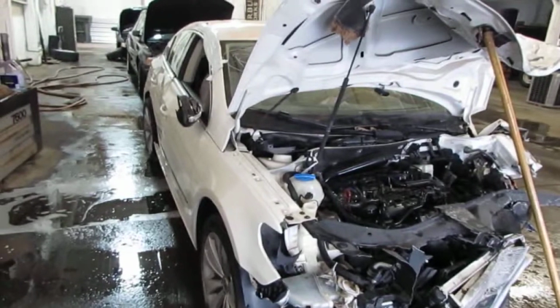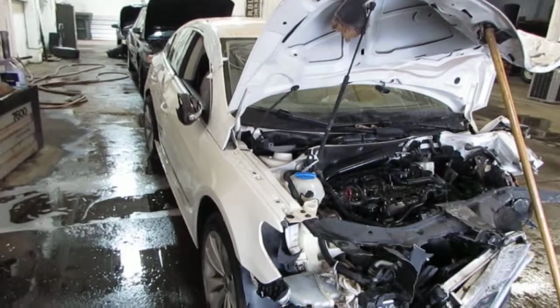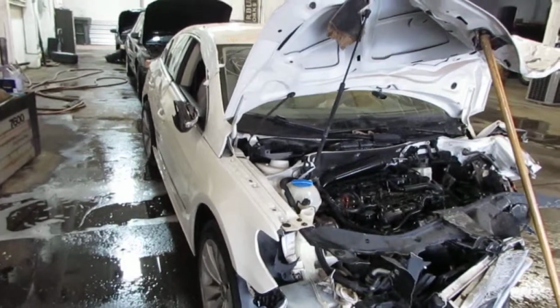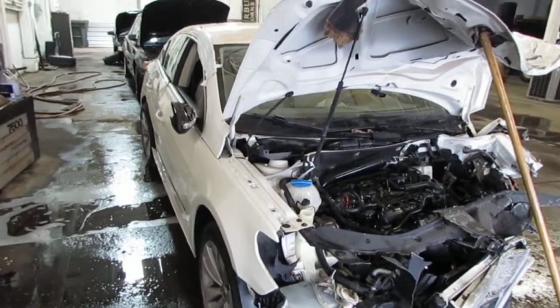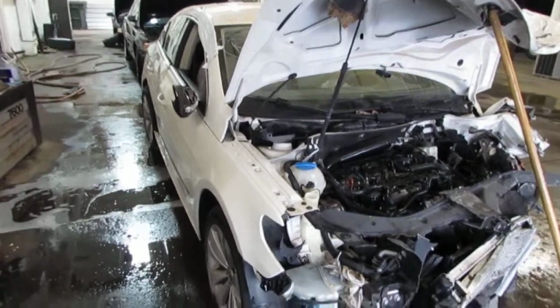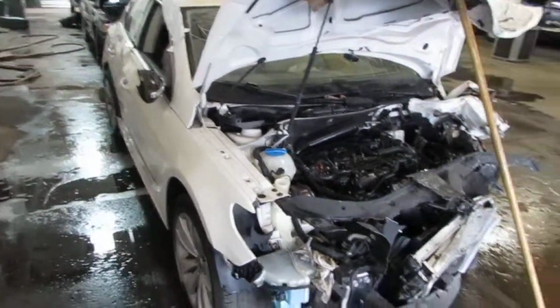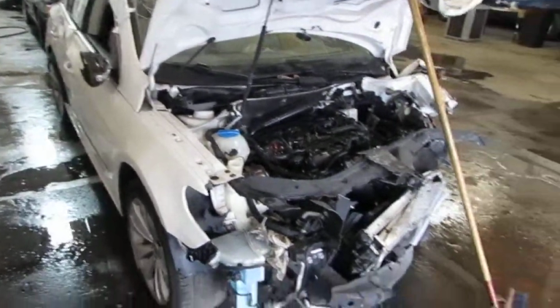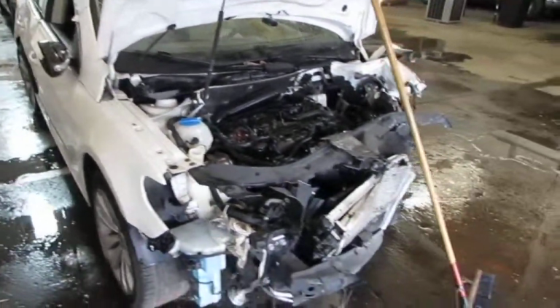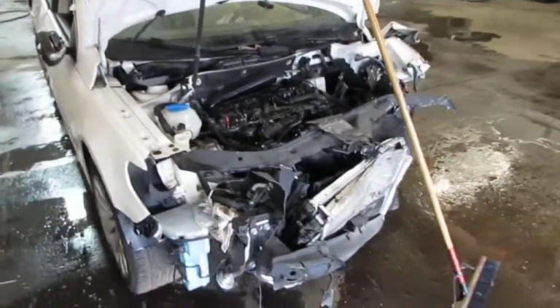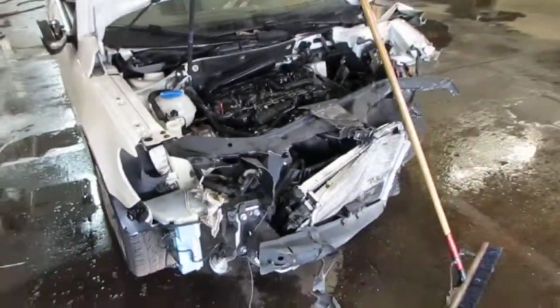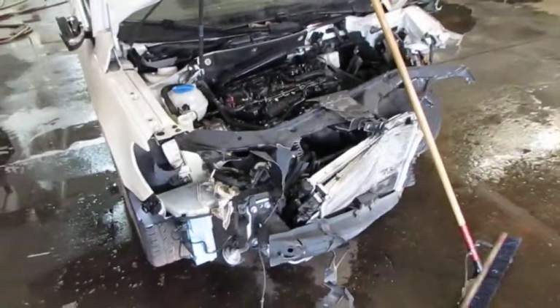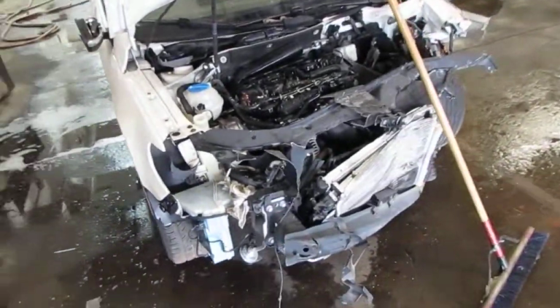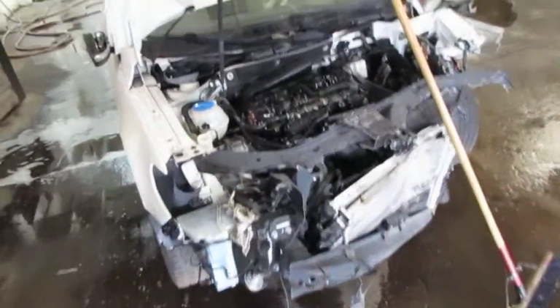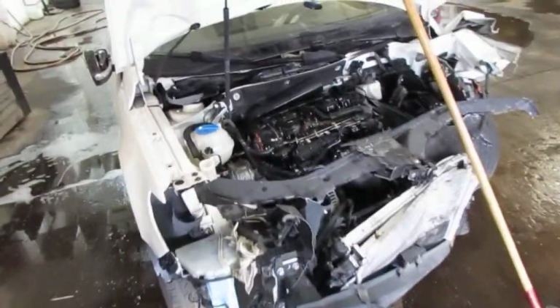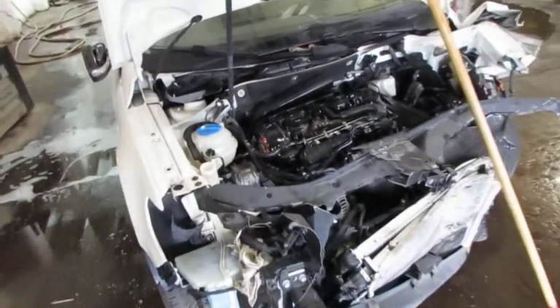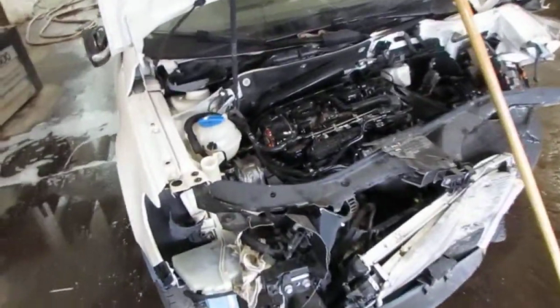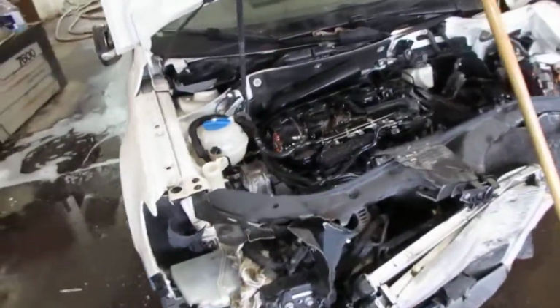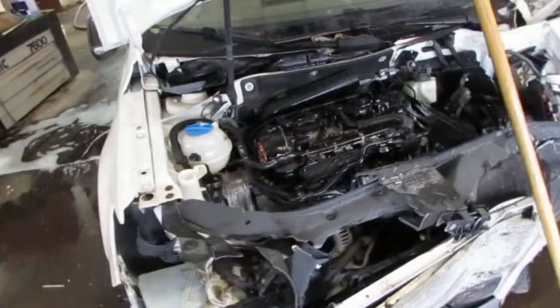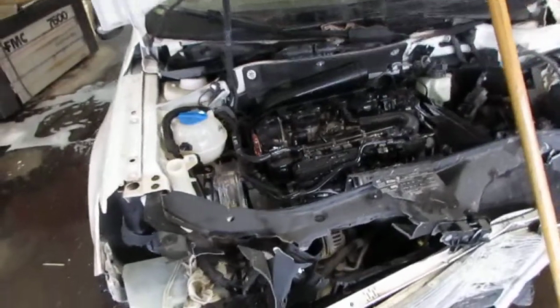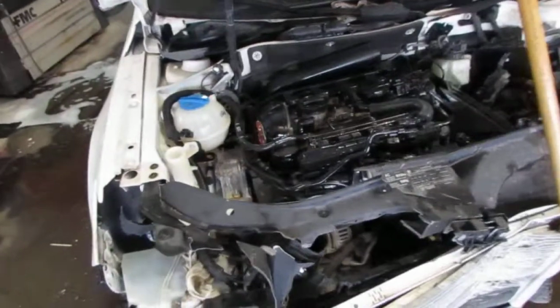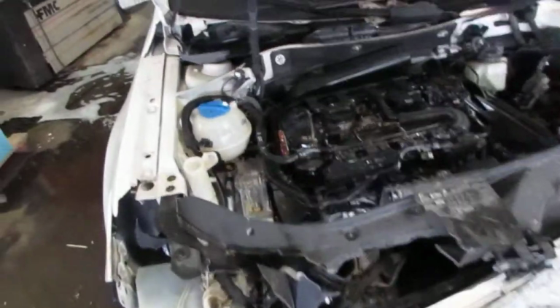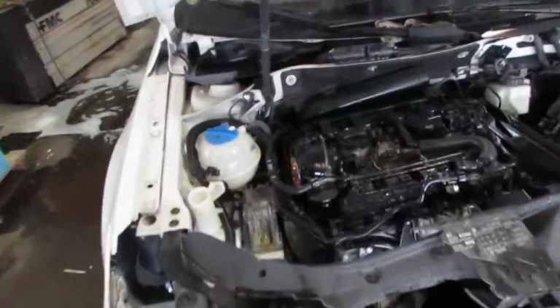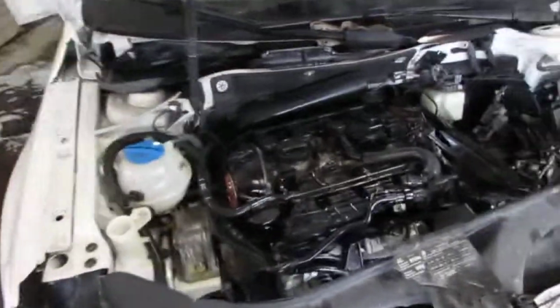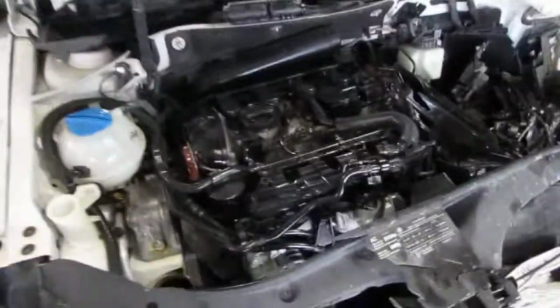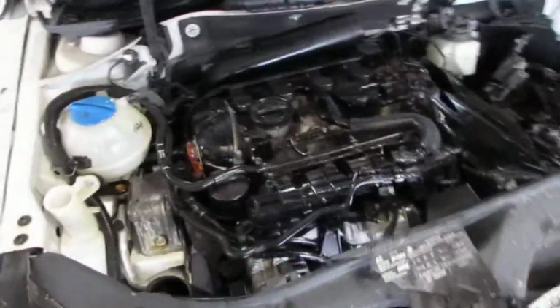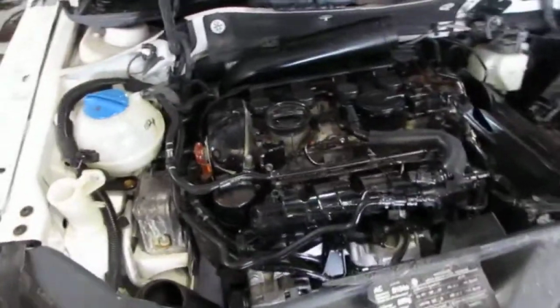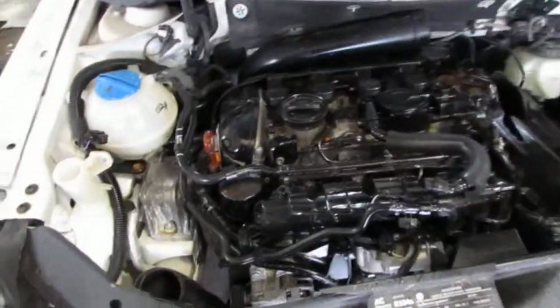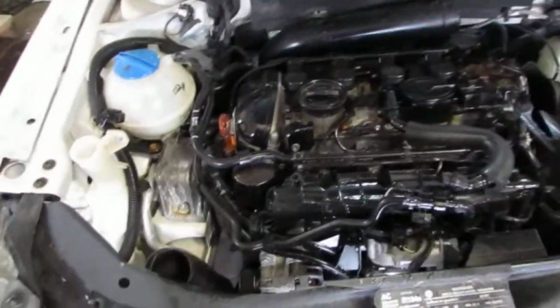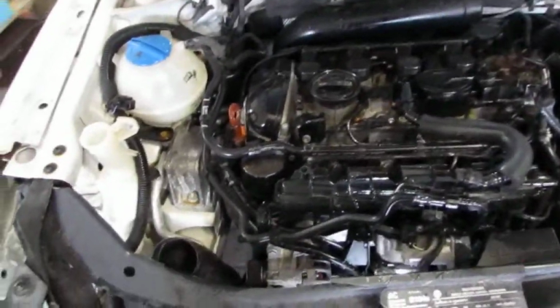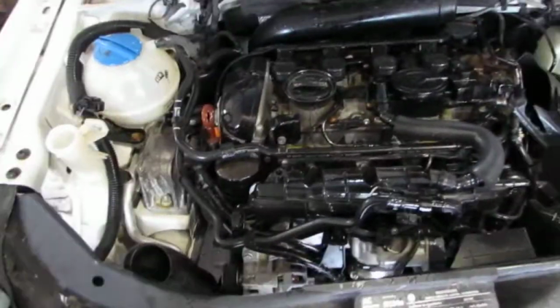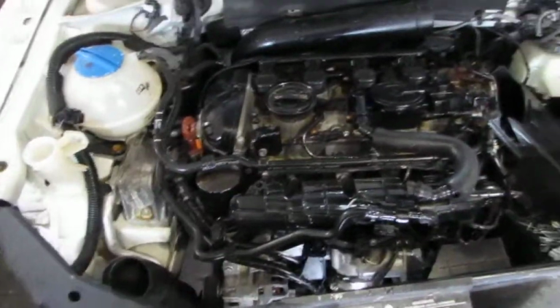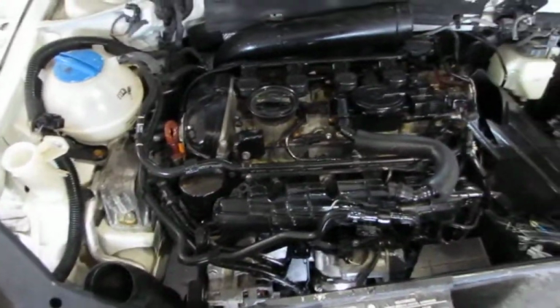Good morning and welcome to Tom's Foreign Auto Parts video portion of our inventory. Here we have a 2011 Volkswagen CC.